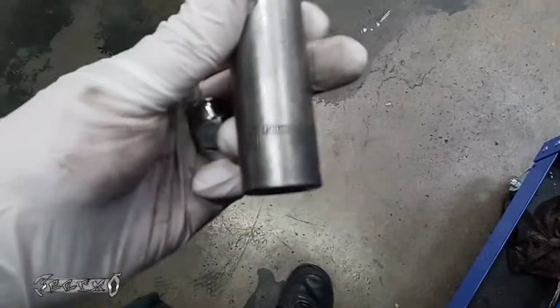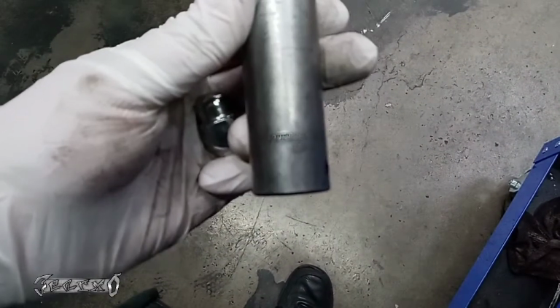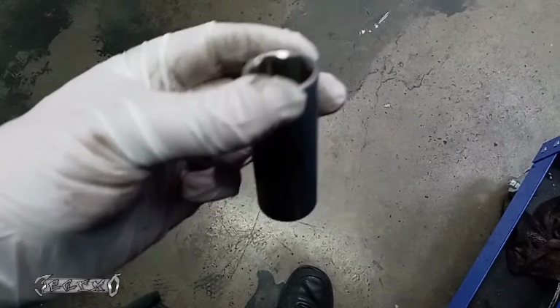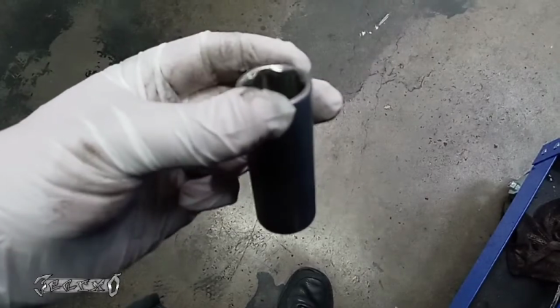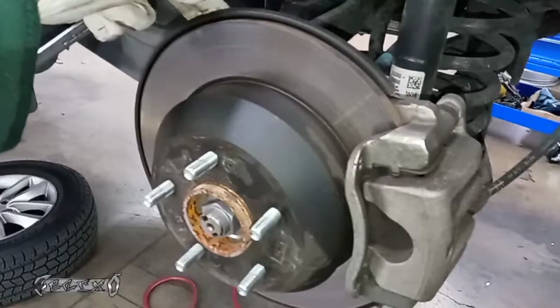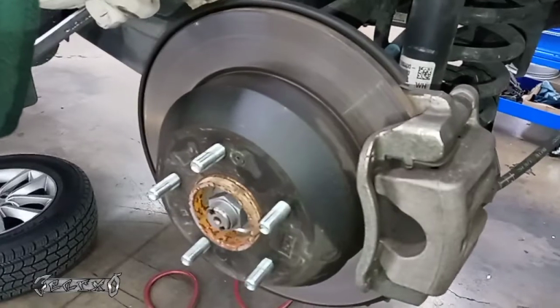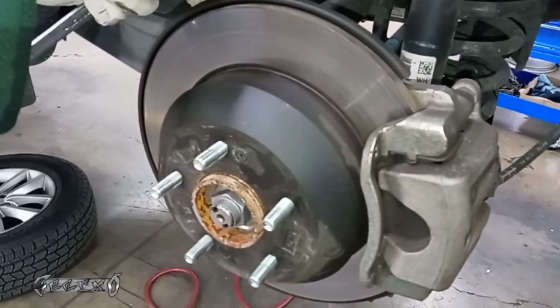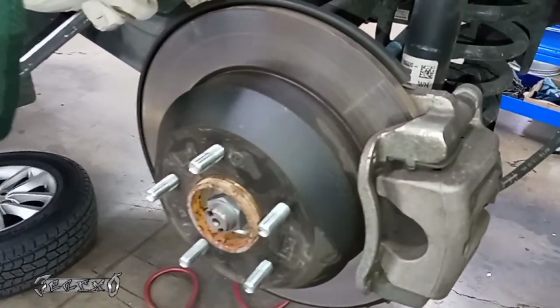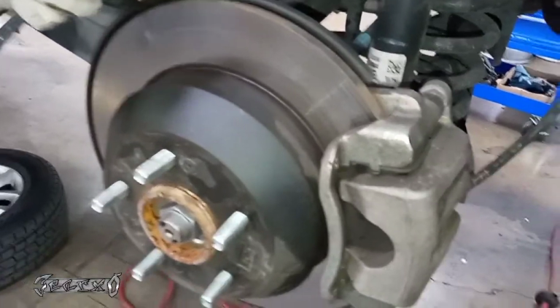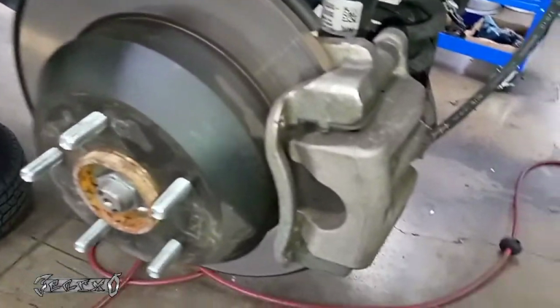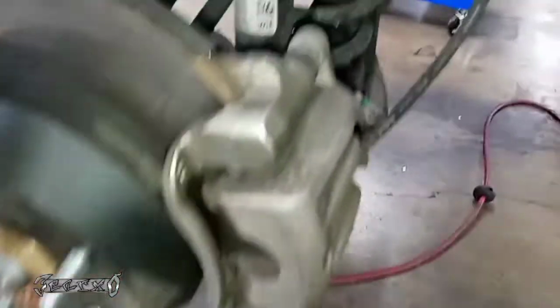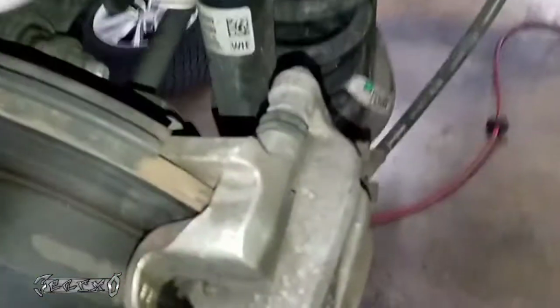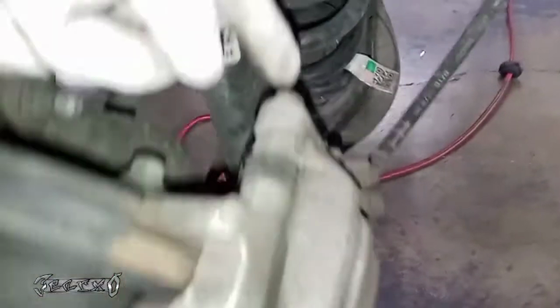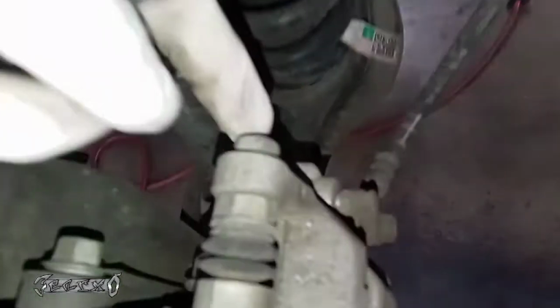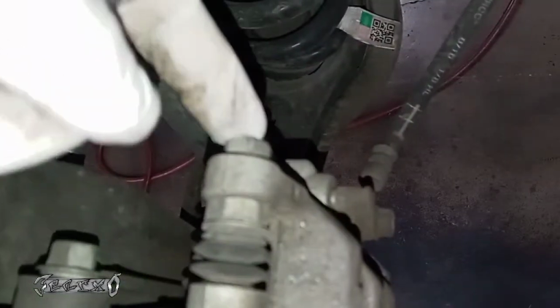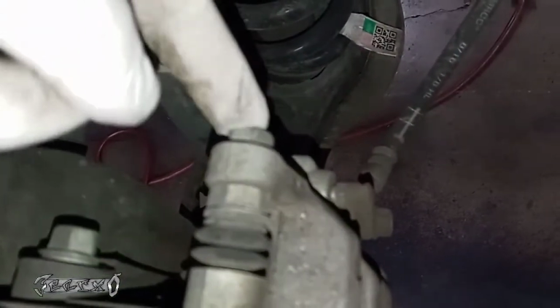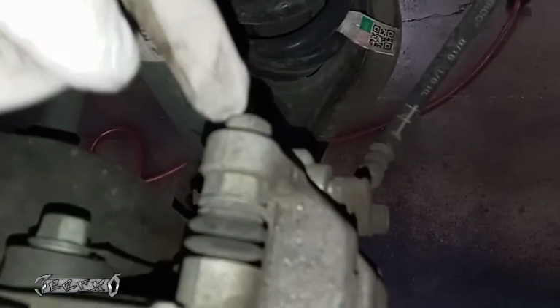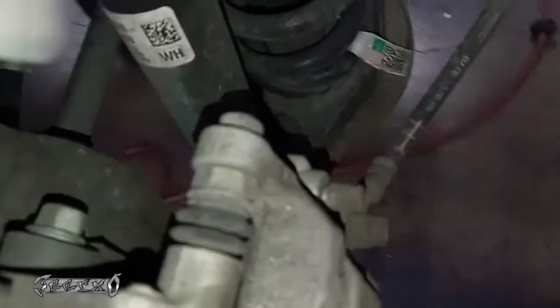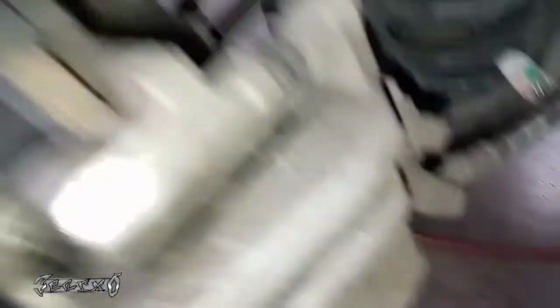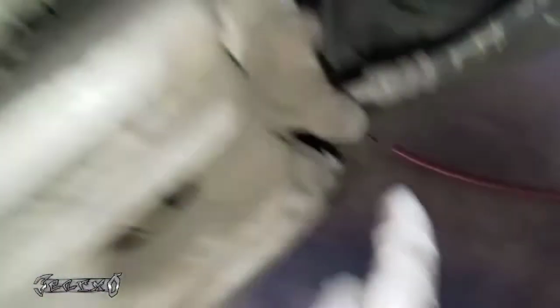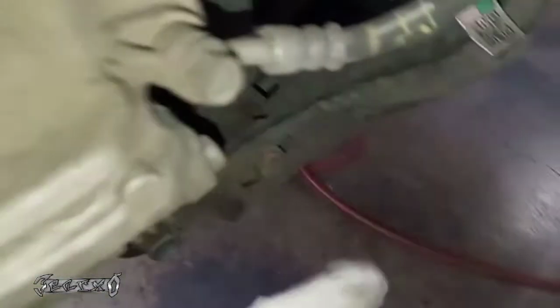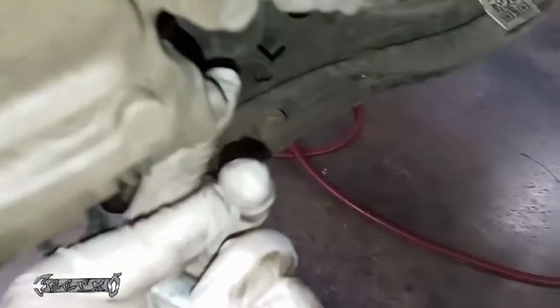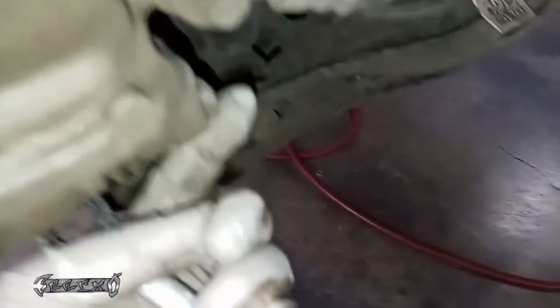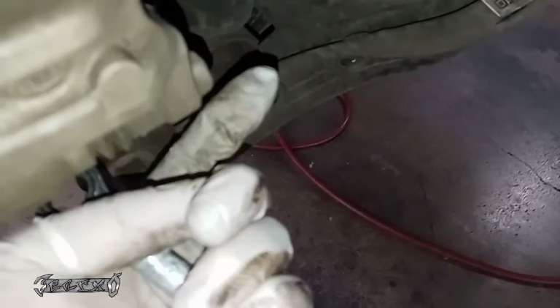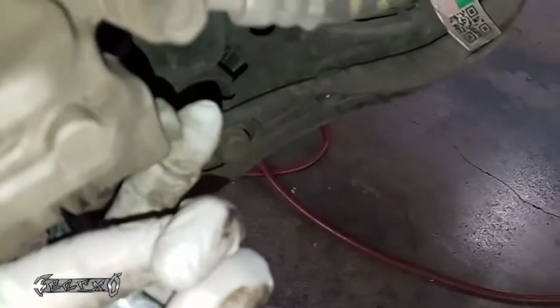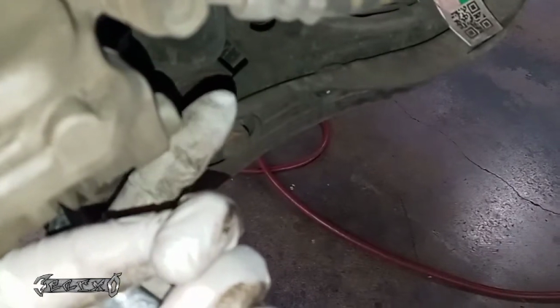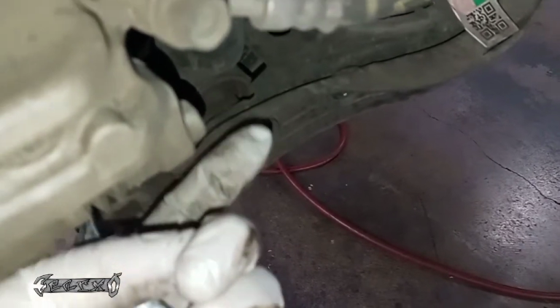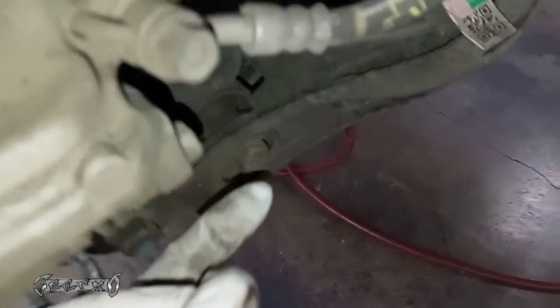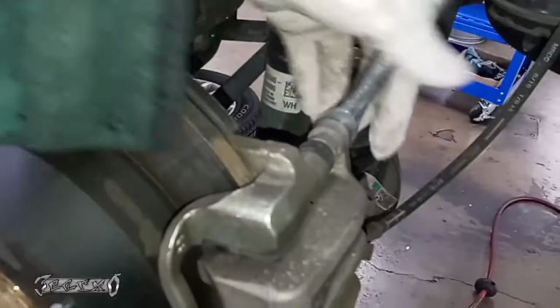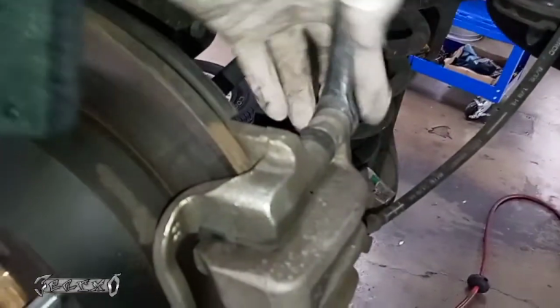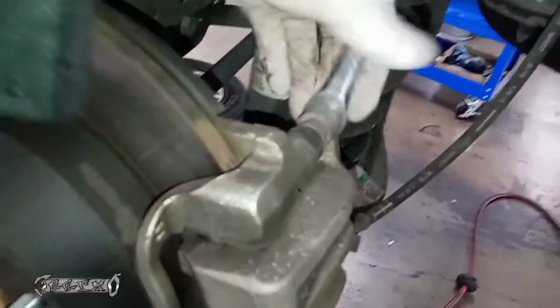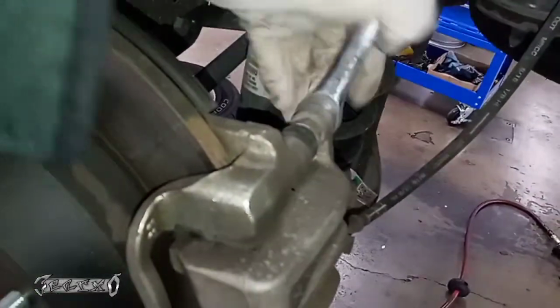You don't need to be having a car fall off any jacks on you. Once you get the wheel off, come over here. This is your caliper bolt — it's a 14mm. There's one here and there's one on the bottom as well. These you've got to take out and save them.